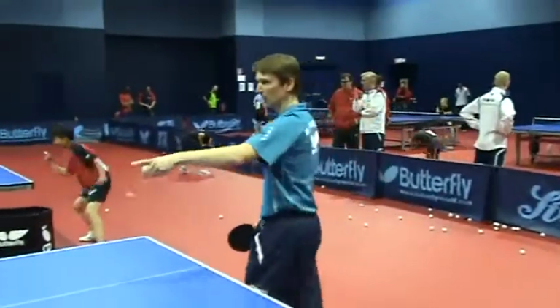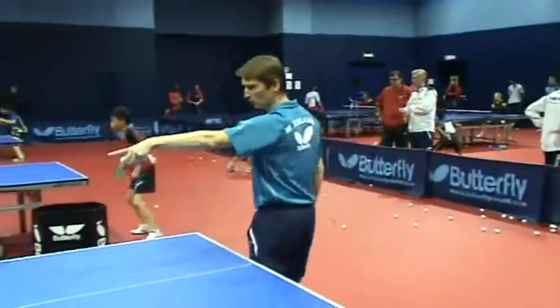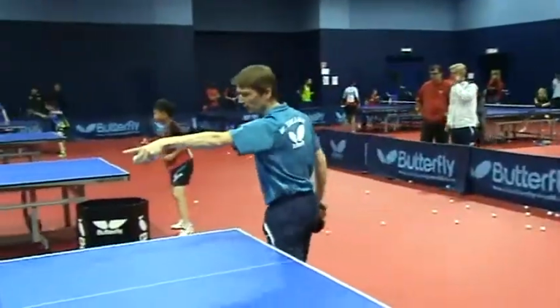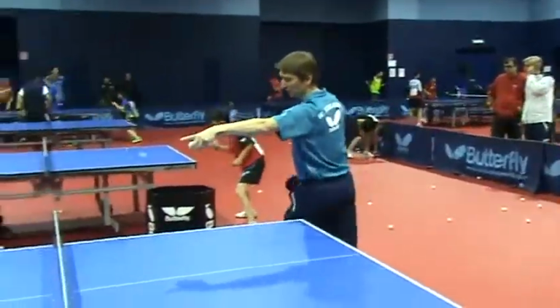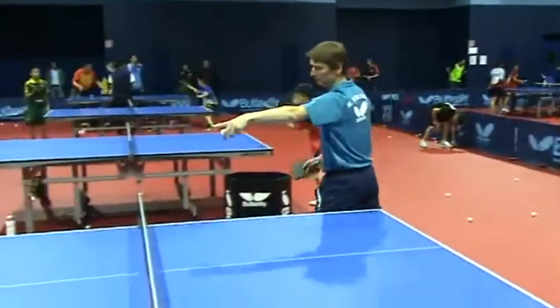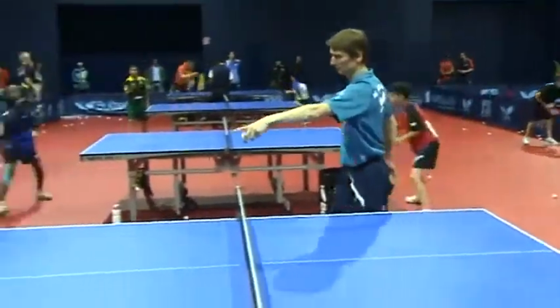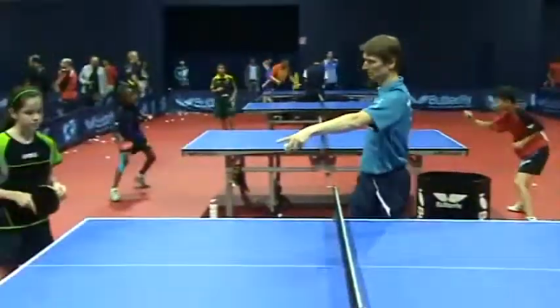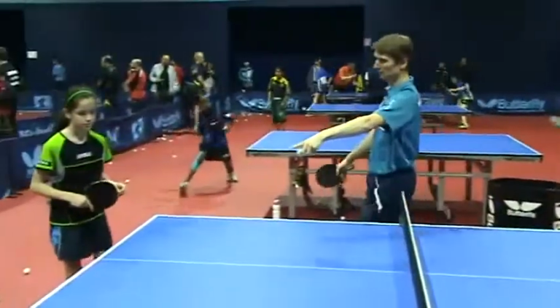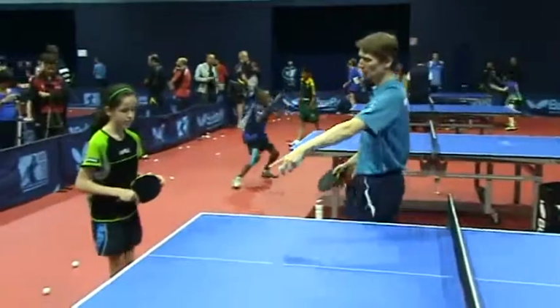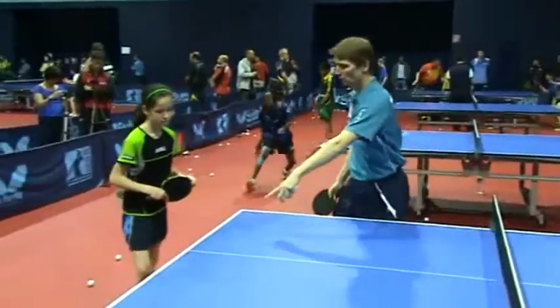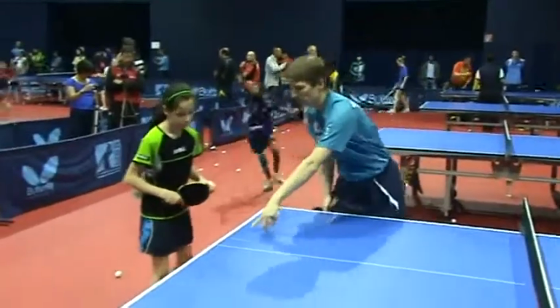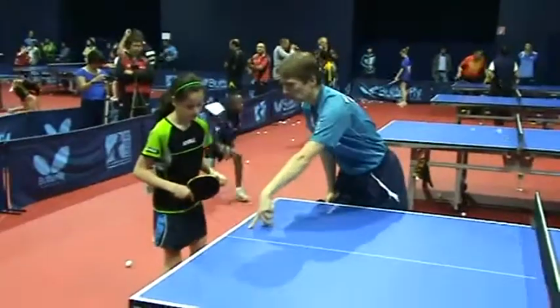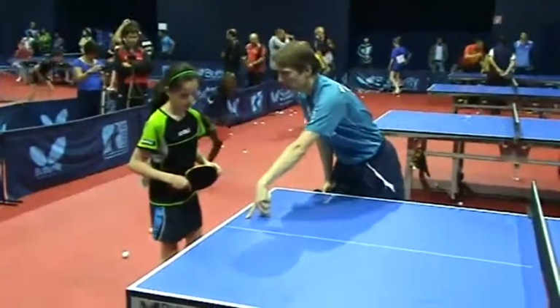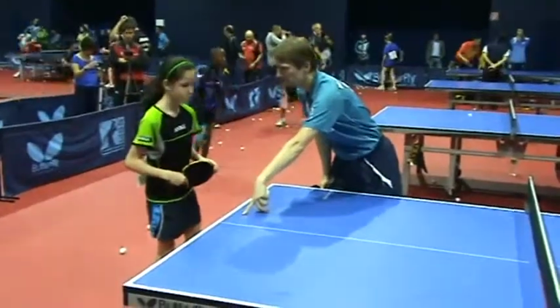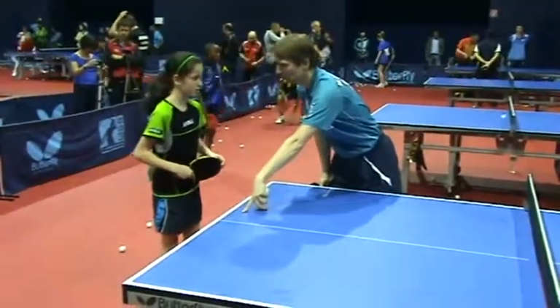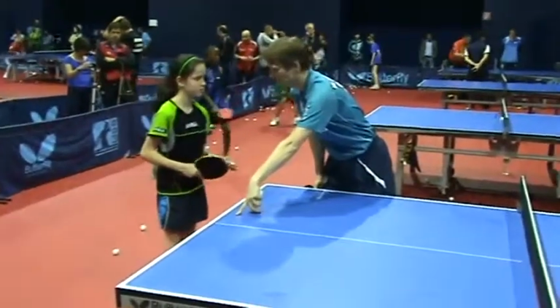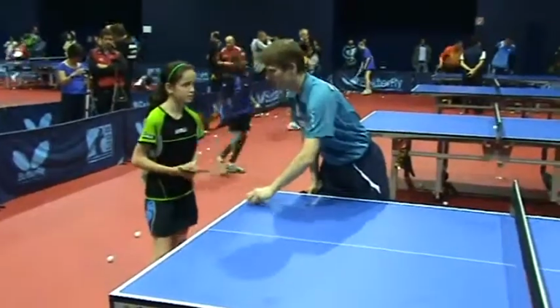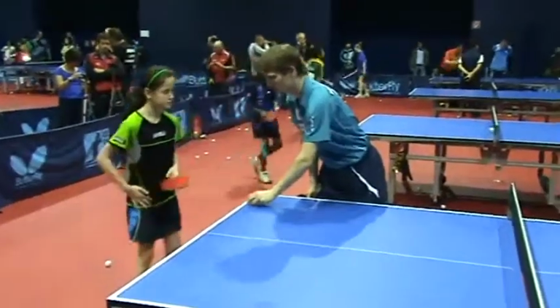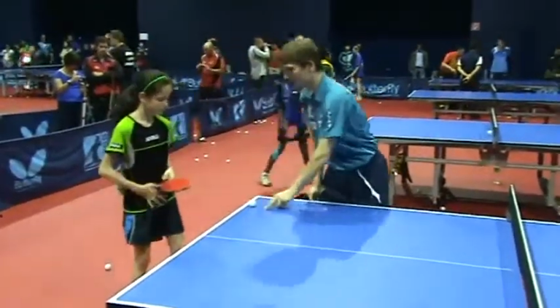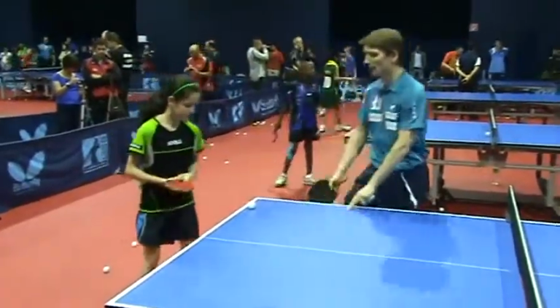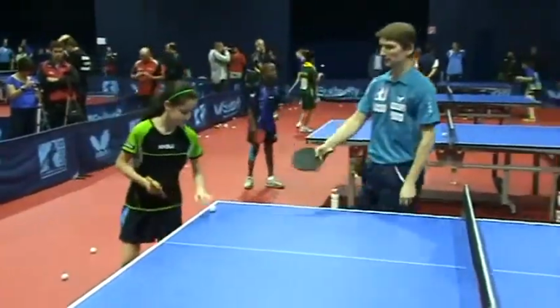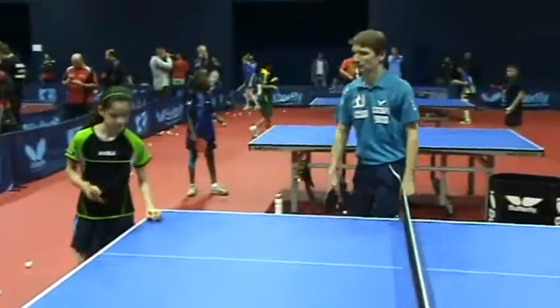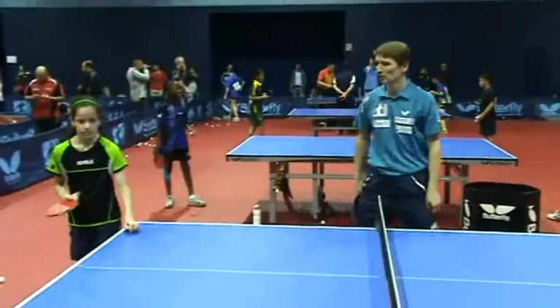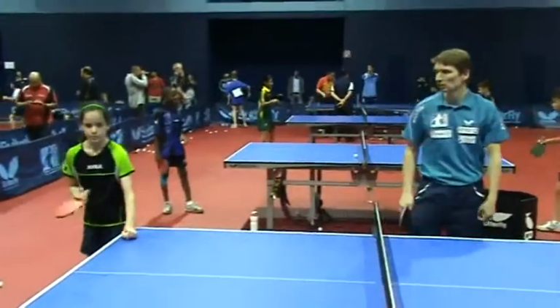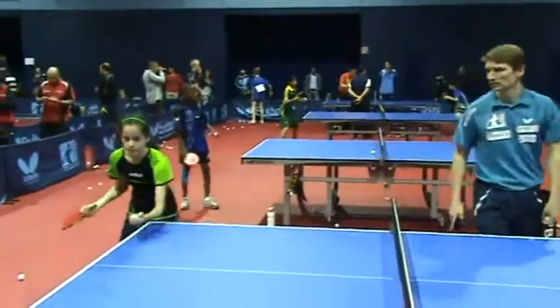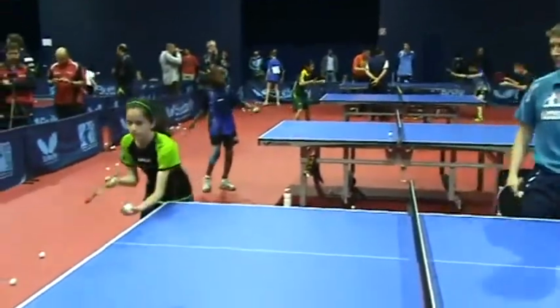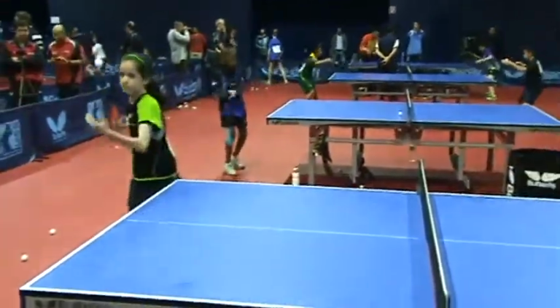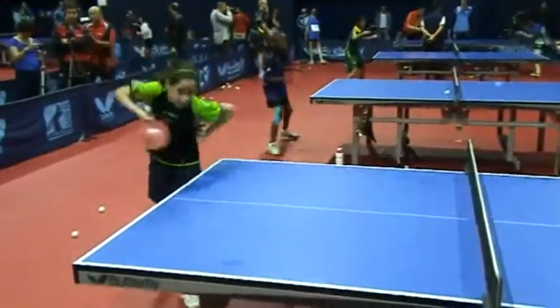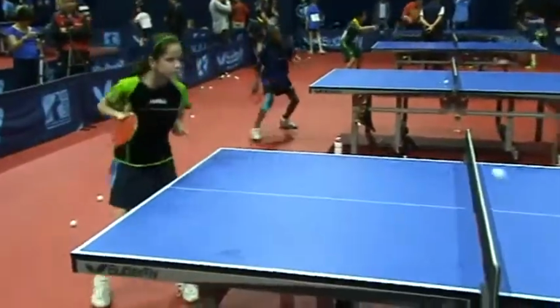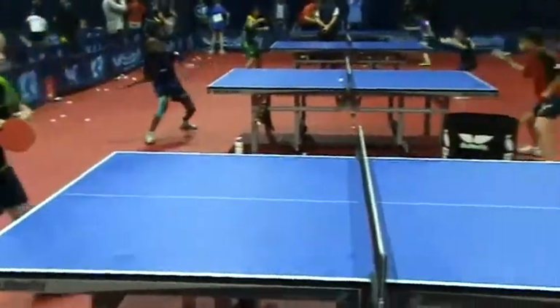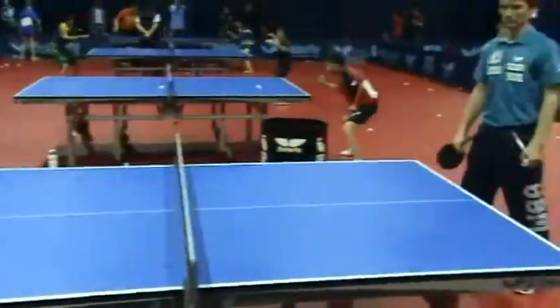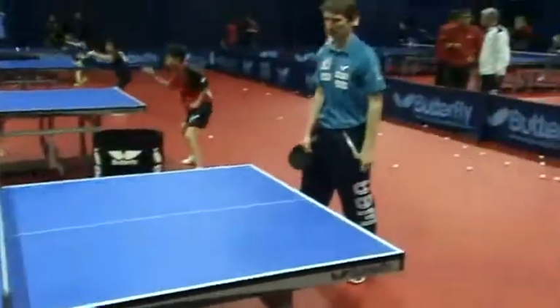You always play from little service. You always play from little service. Standard service.